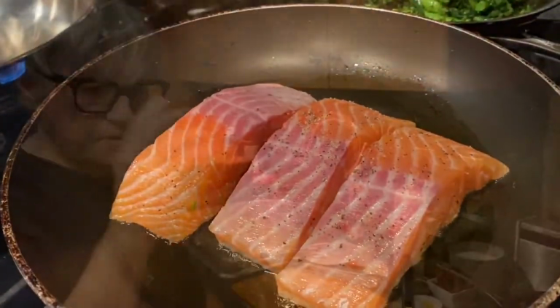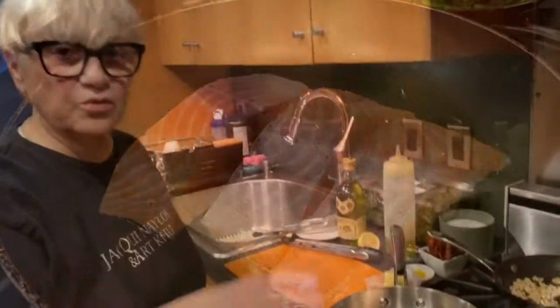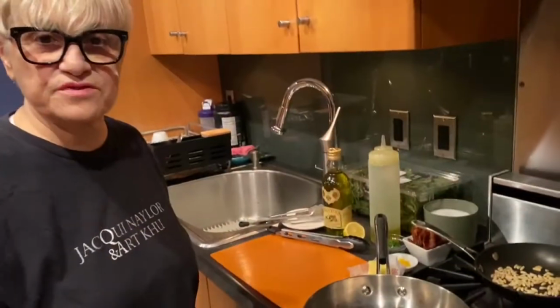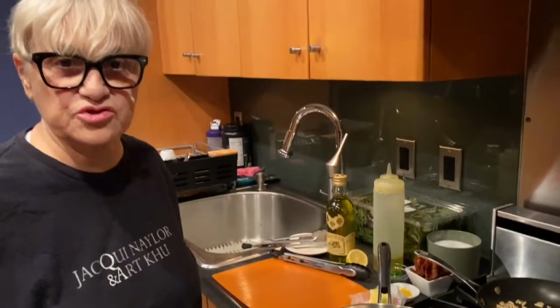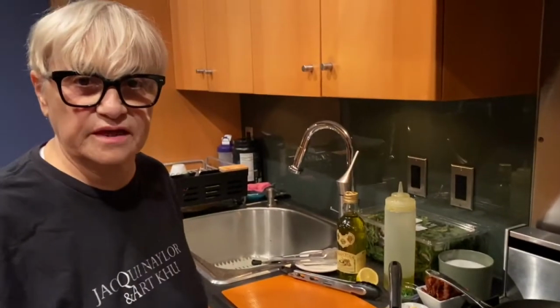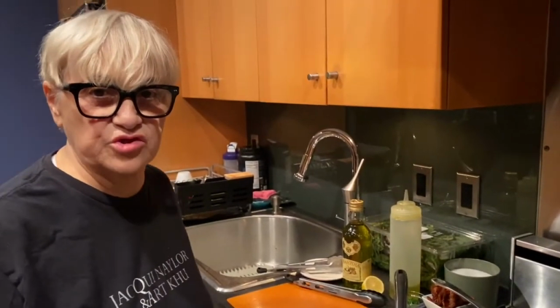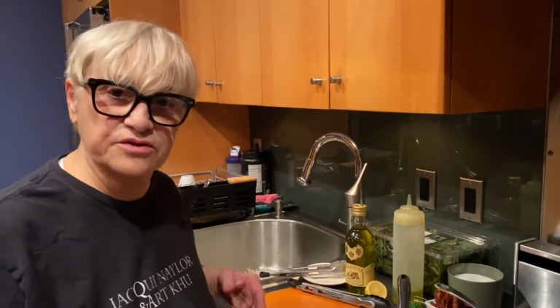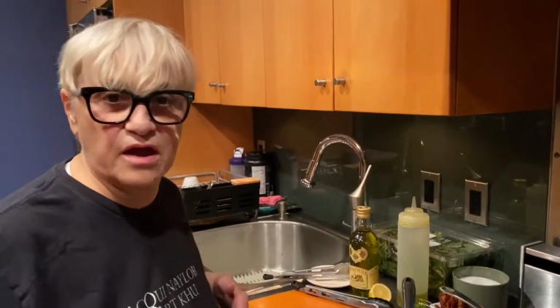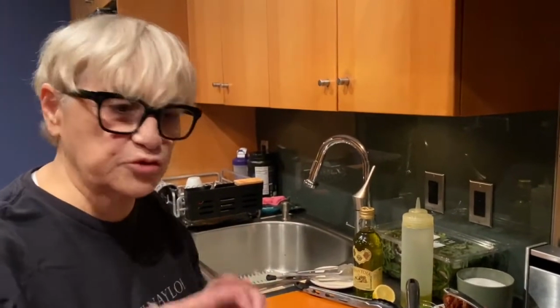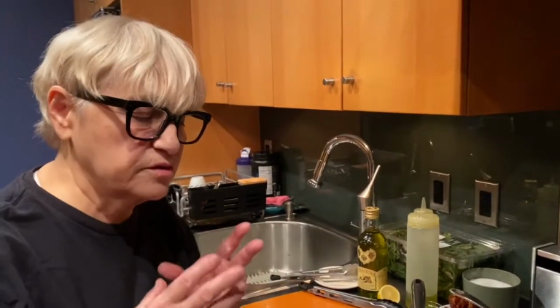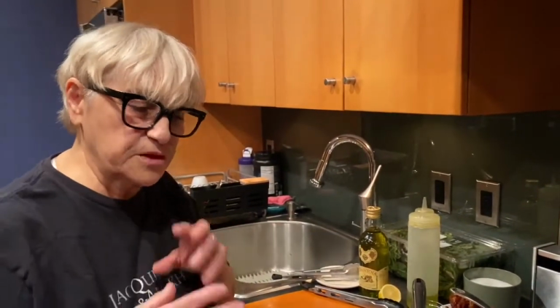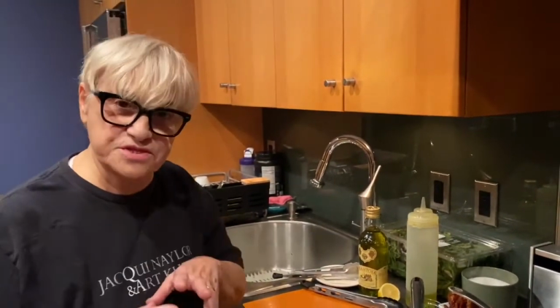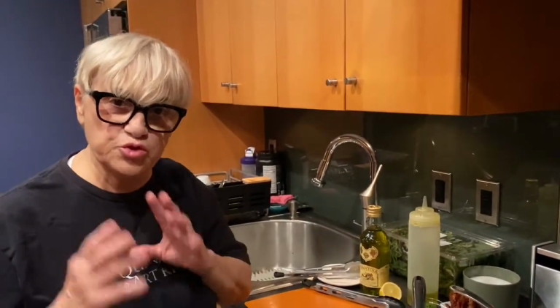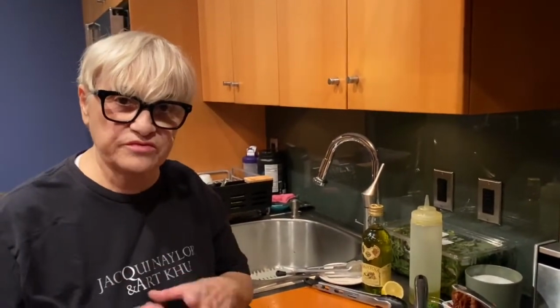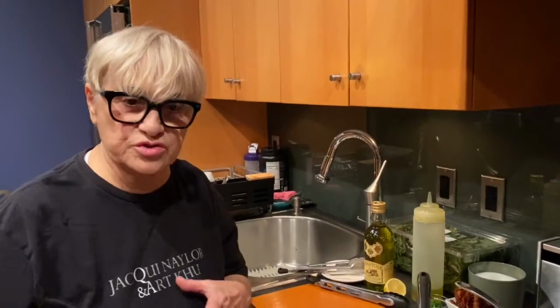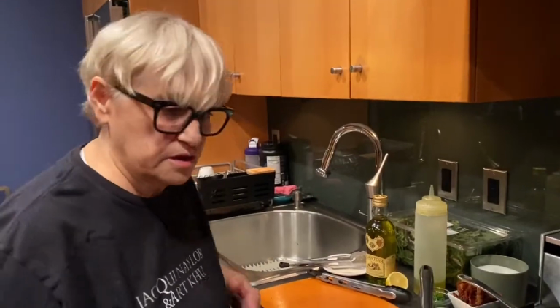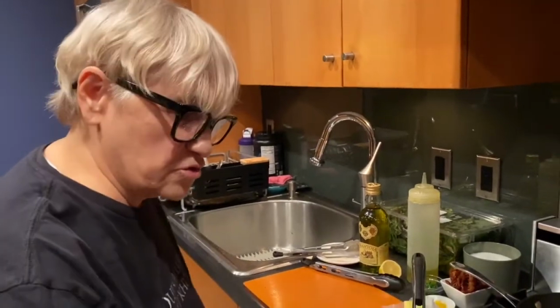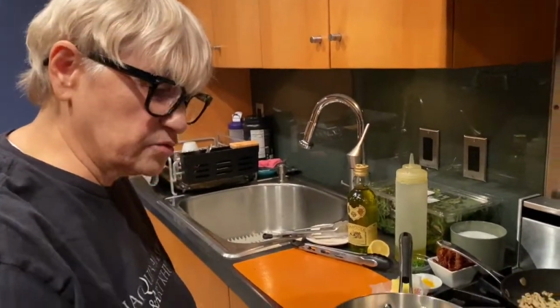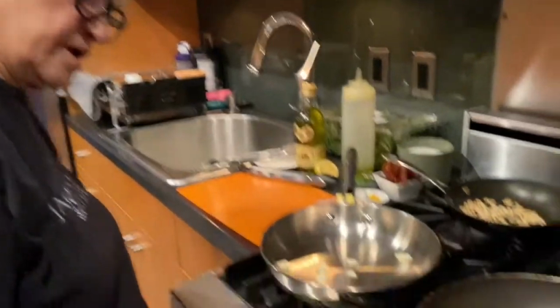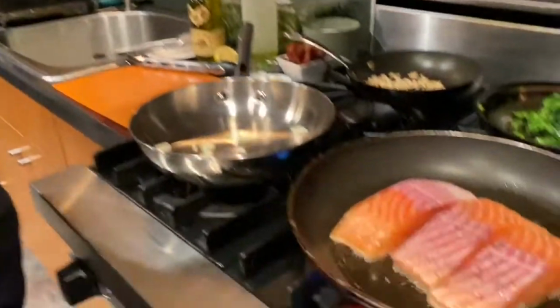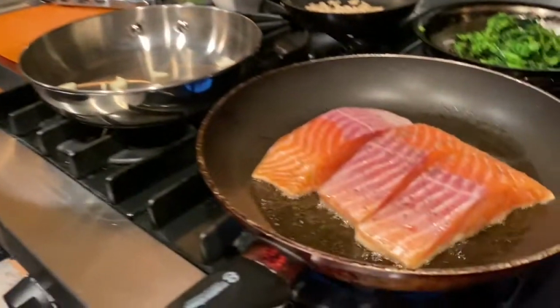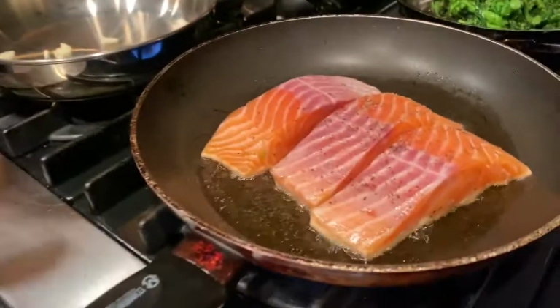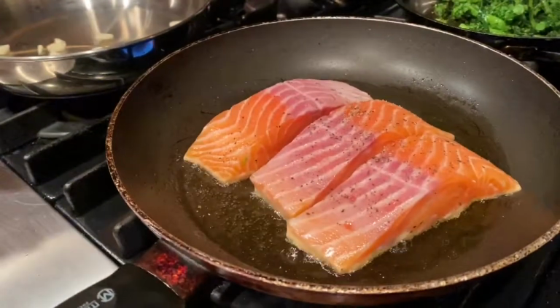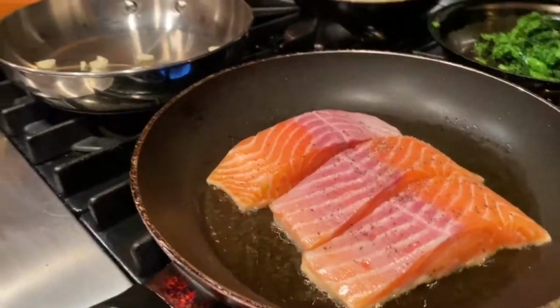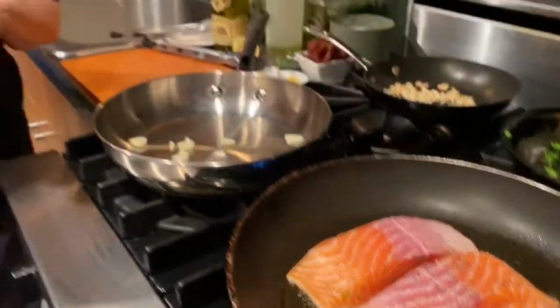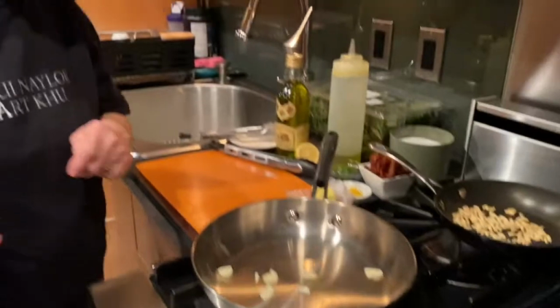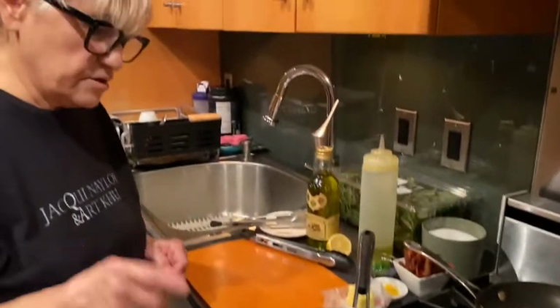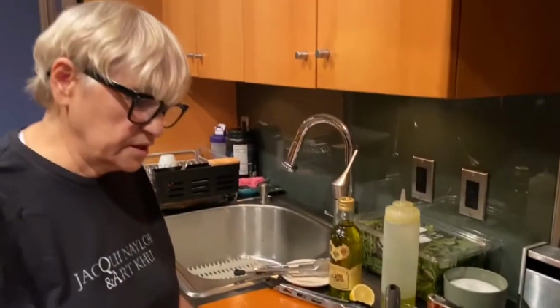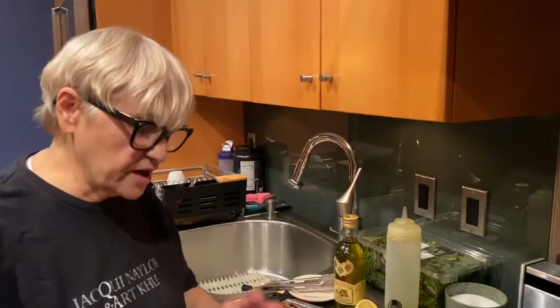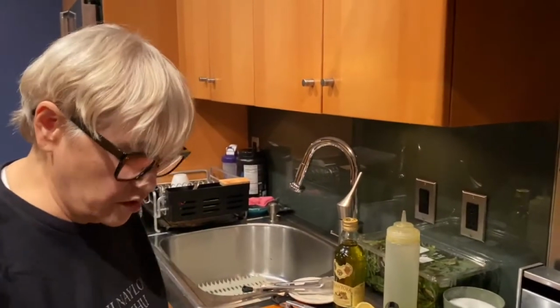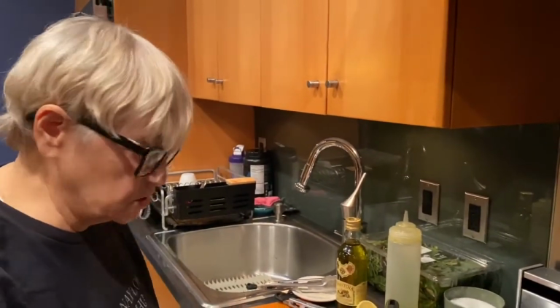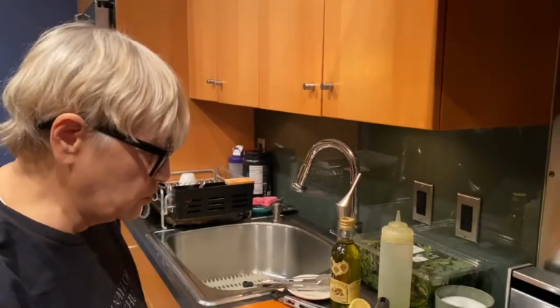It's always presentation side down, which is the nicer side. Whatever you want people to see is your presentation side. I've got it on high because we want to brown that outside. In here I have one clove of garlic.